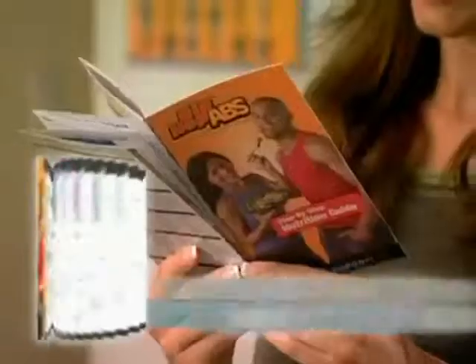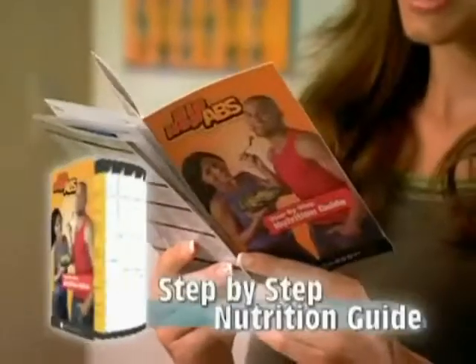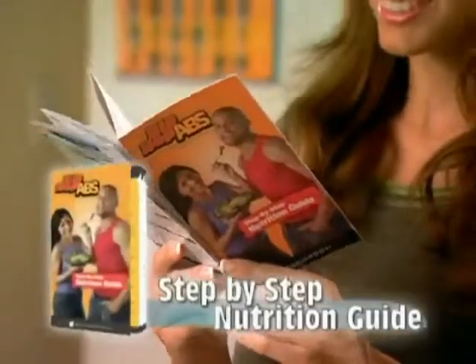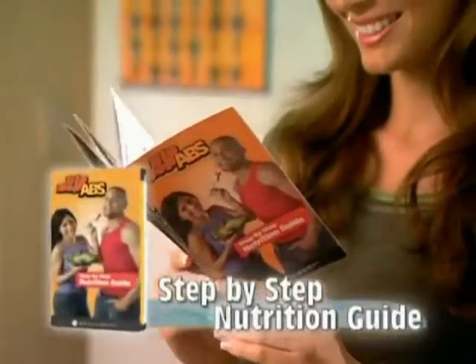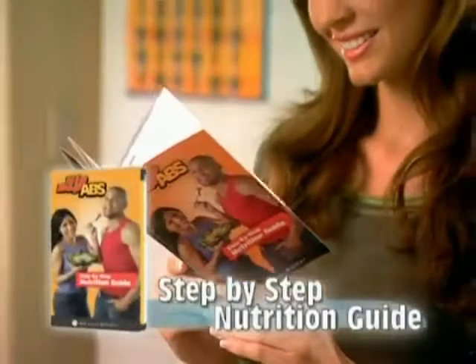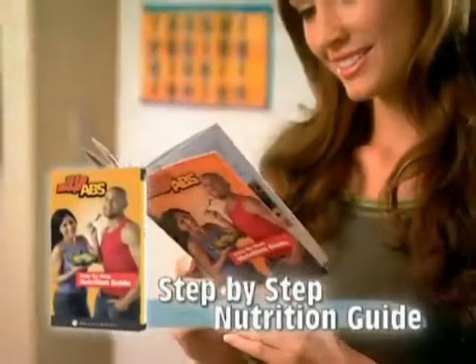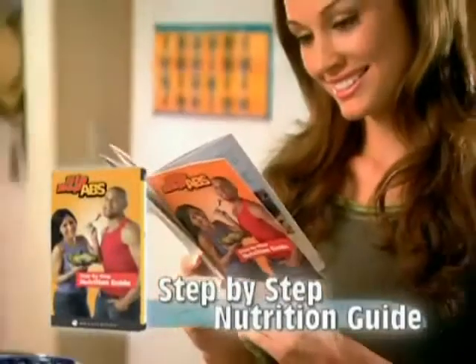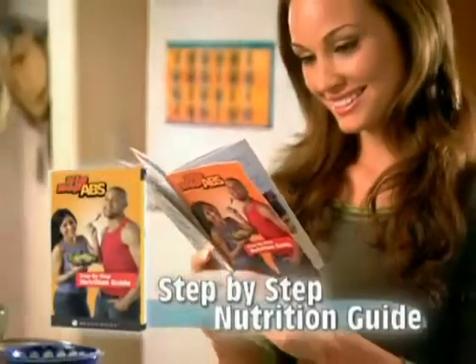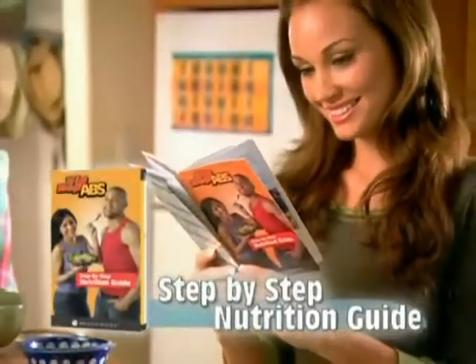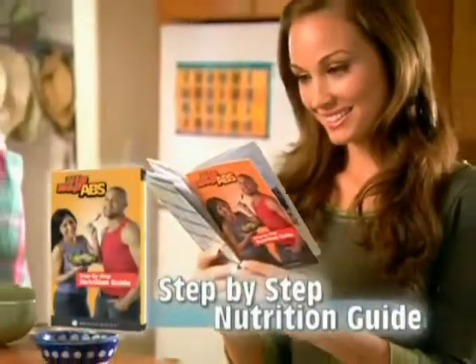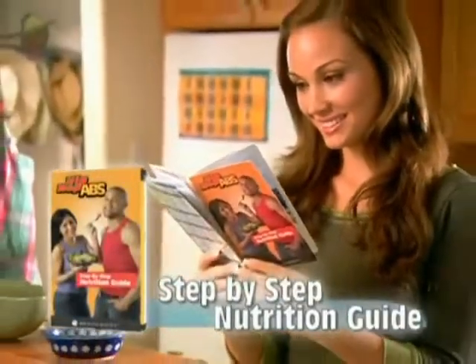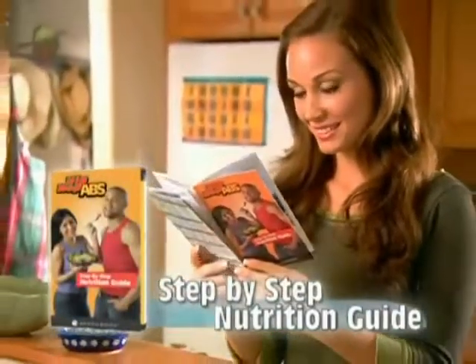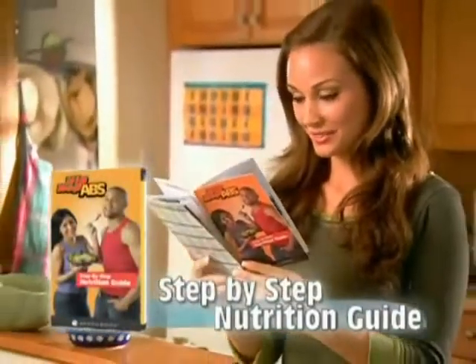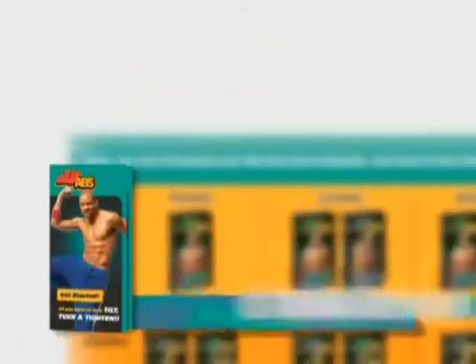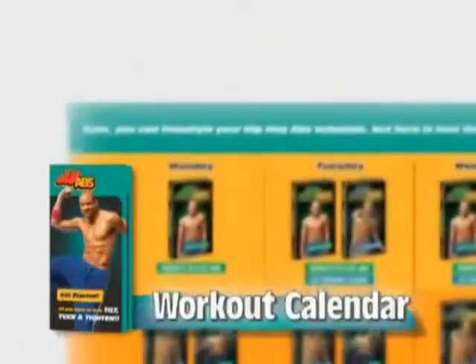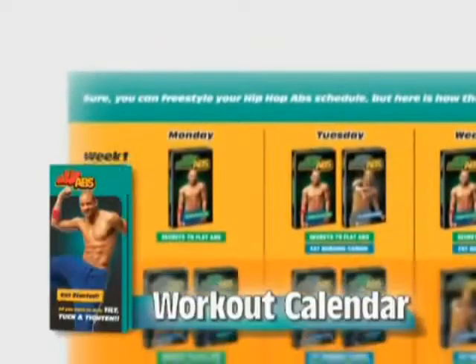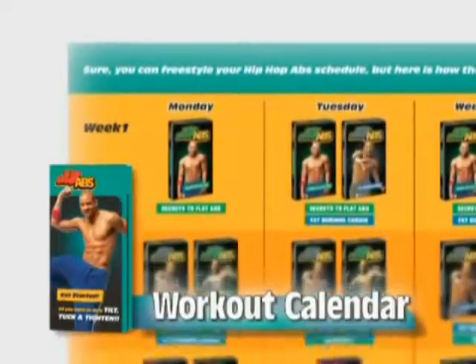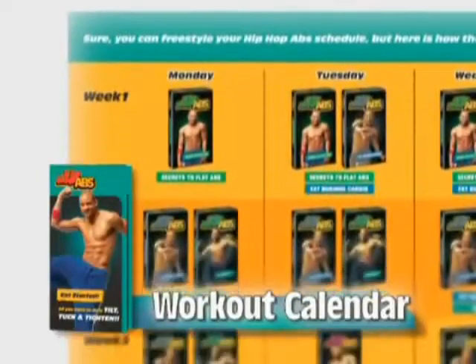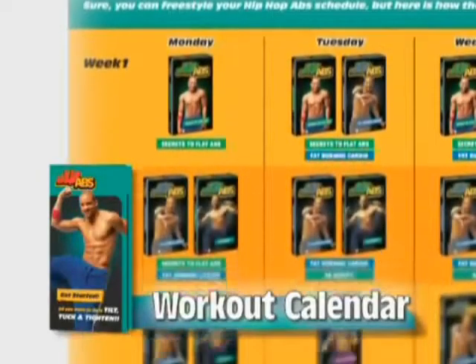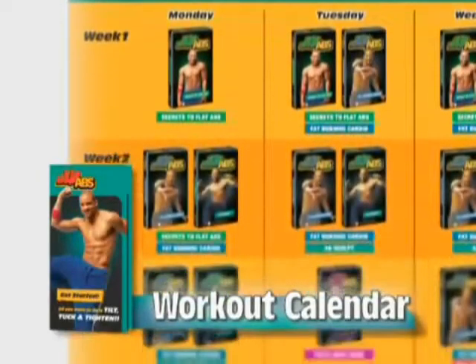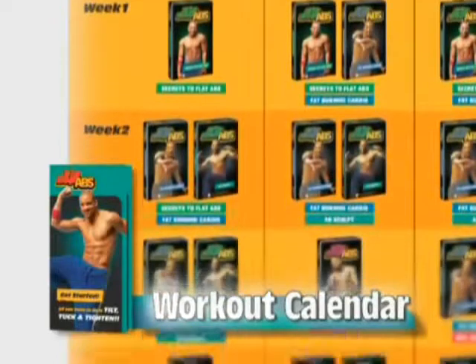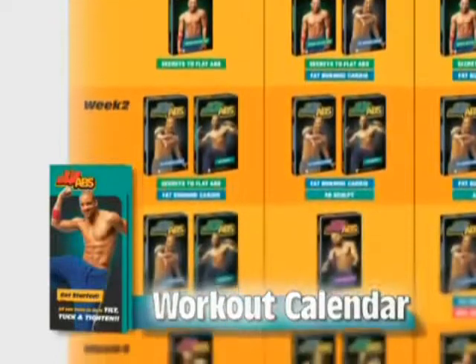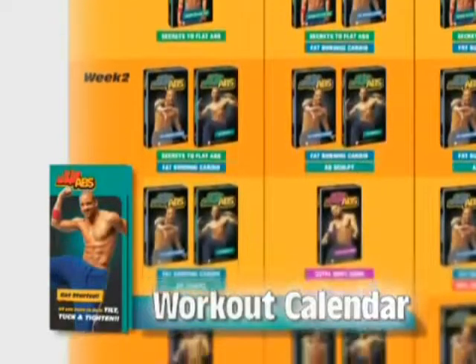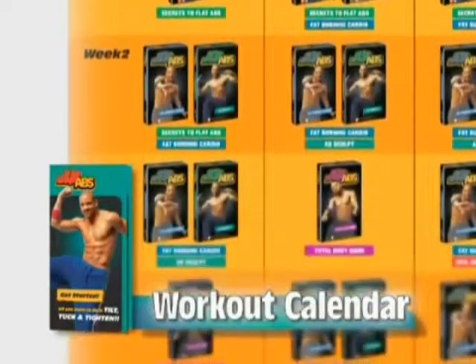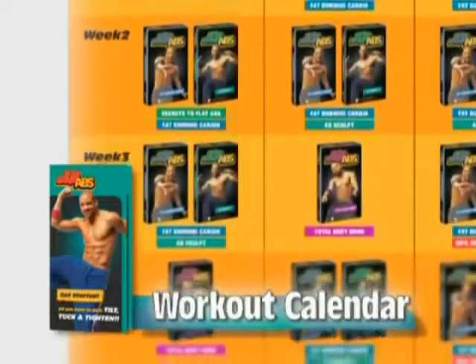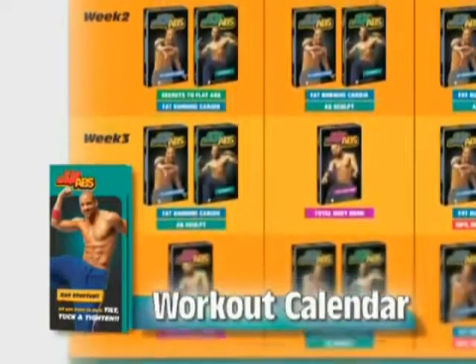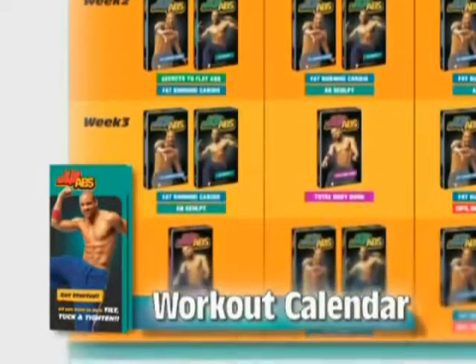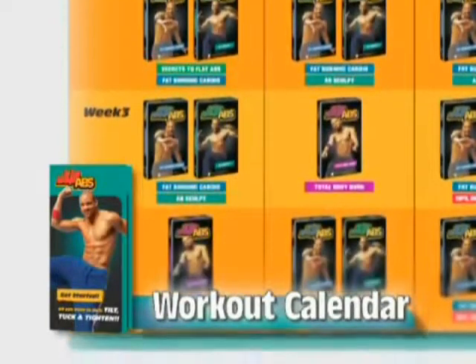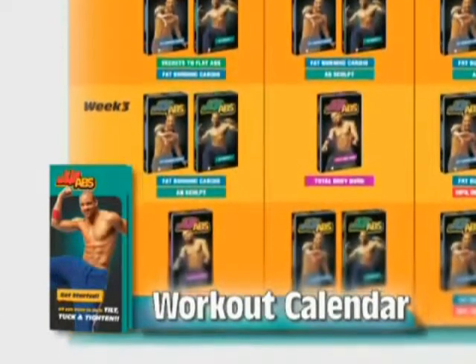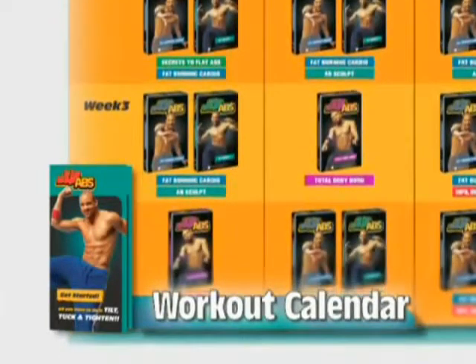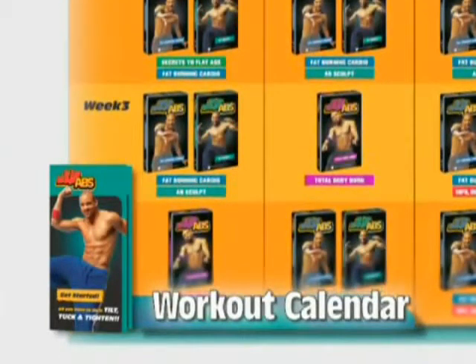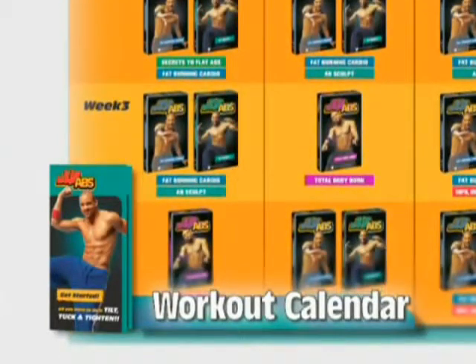To accelerate your weight loss results, you'll also get Sean's step-by-step eating plan. Plus, the Hip Hop Abs workout calendar shows you which workout to do each day so you get maximum results.